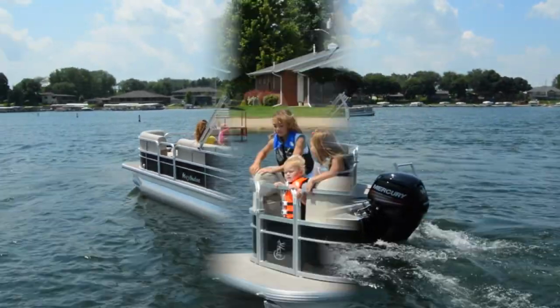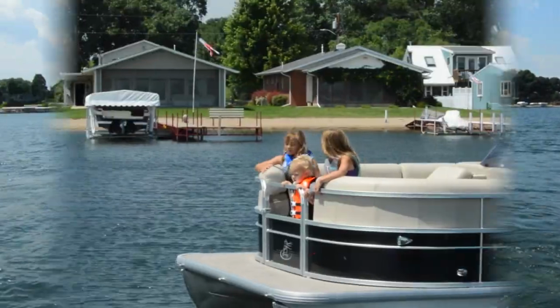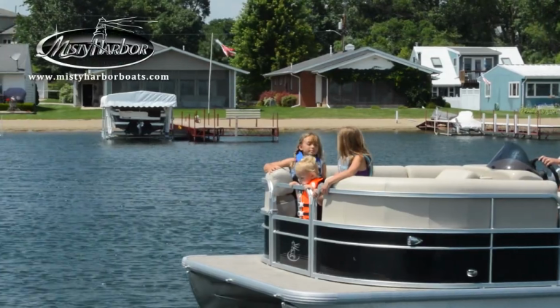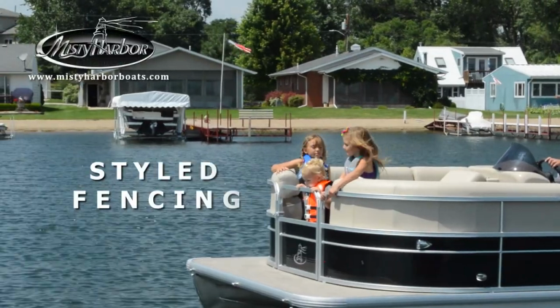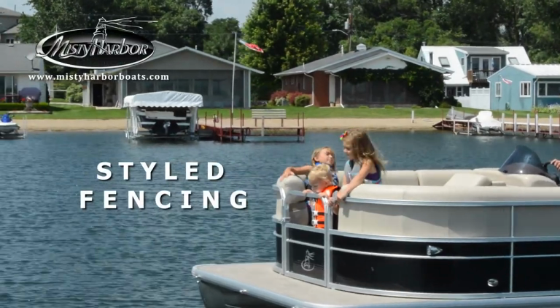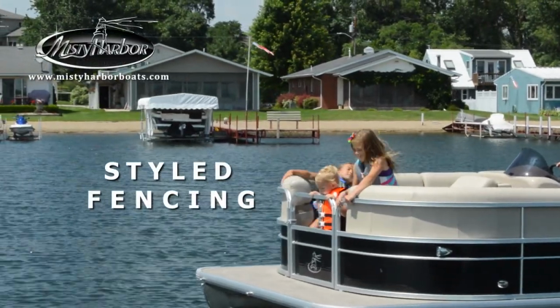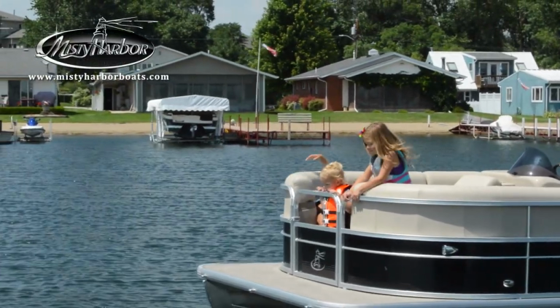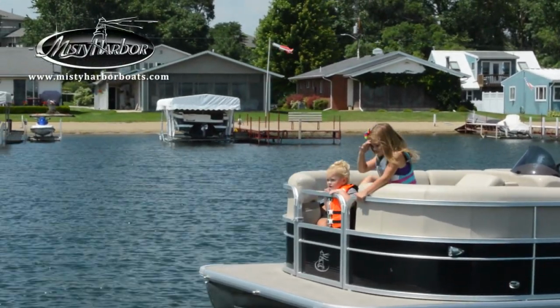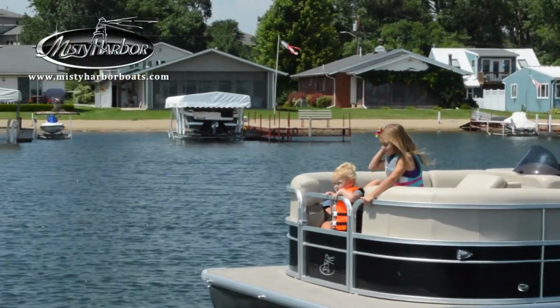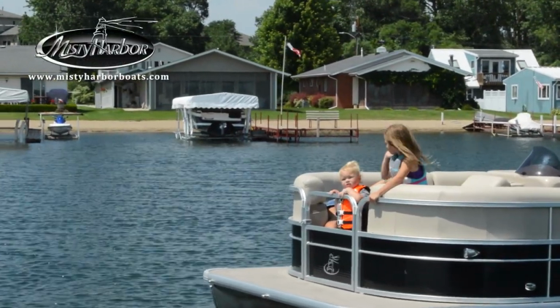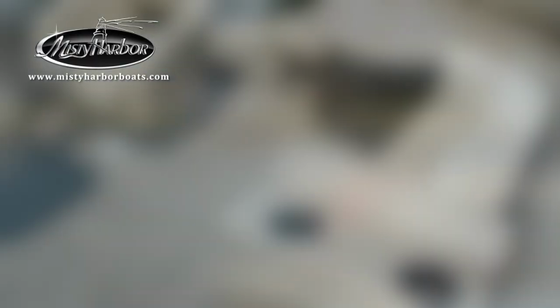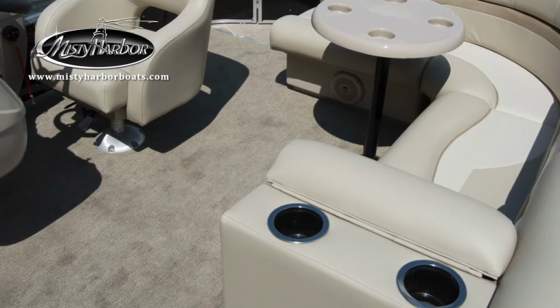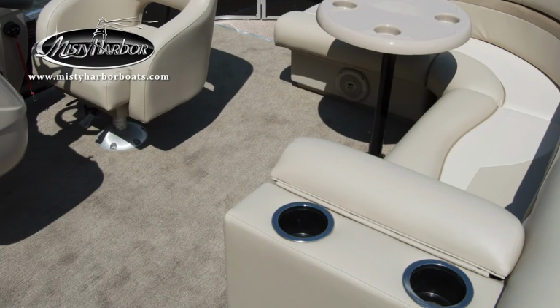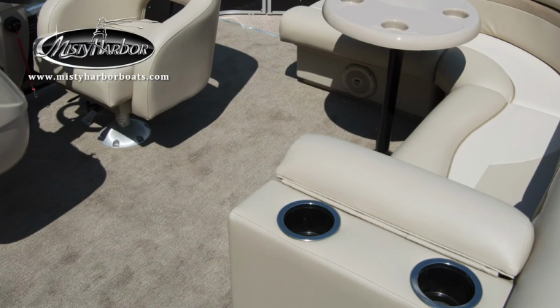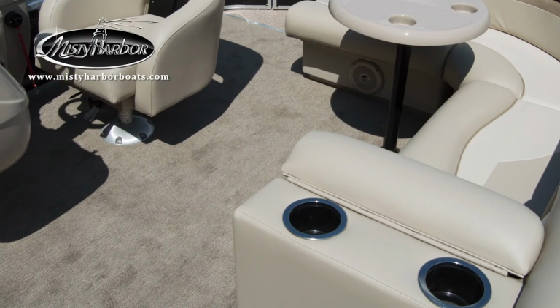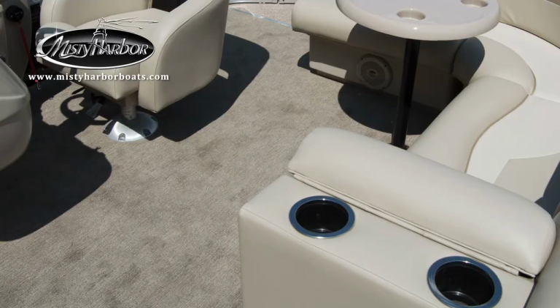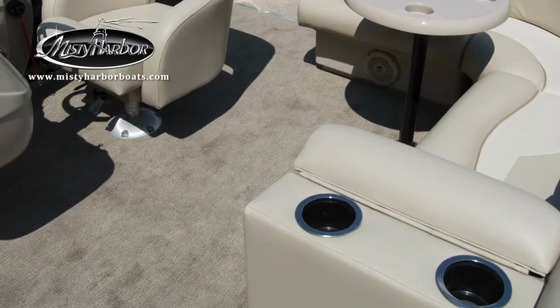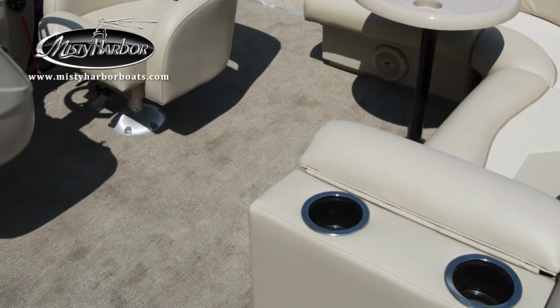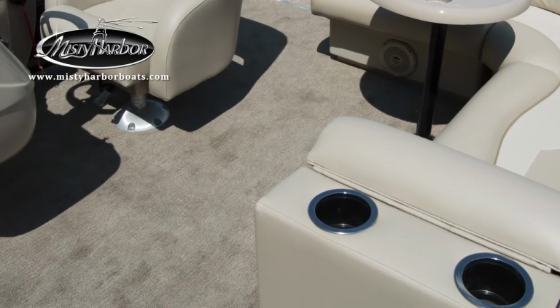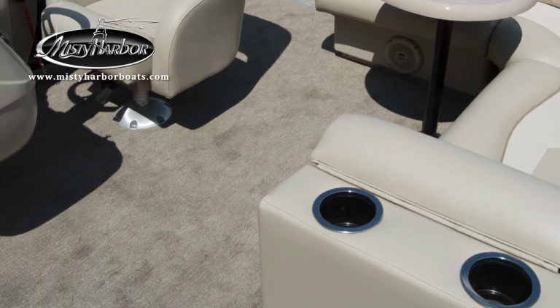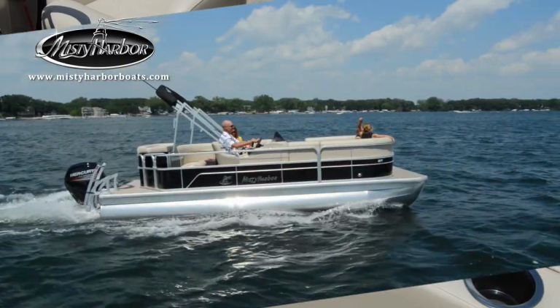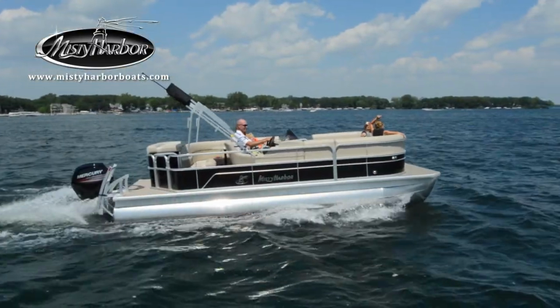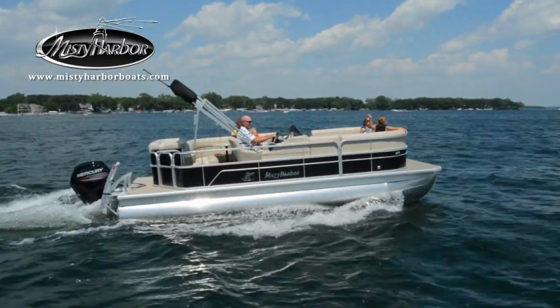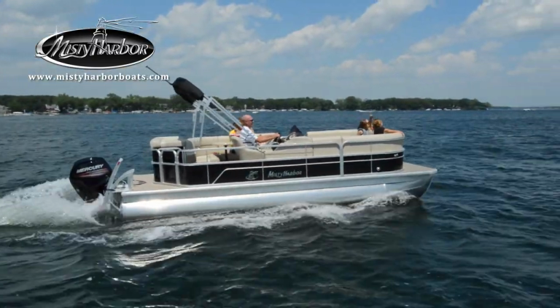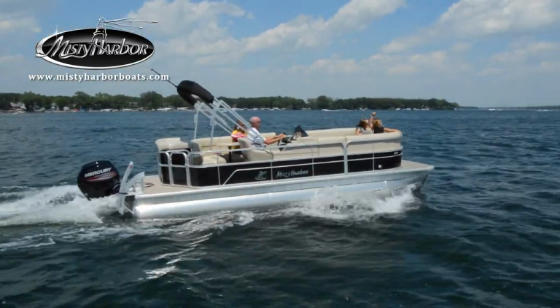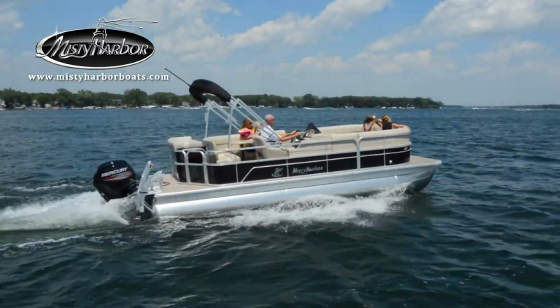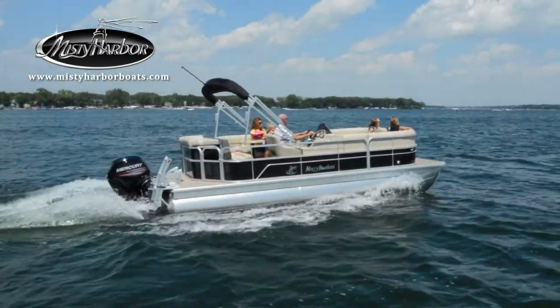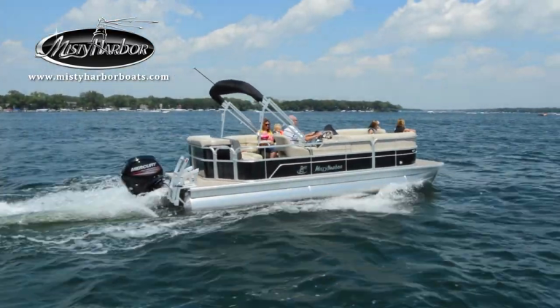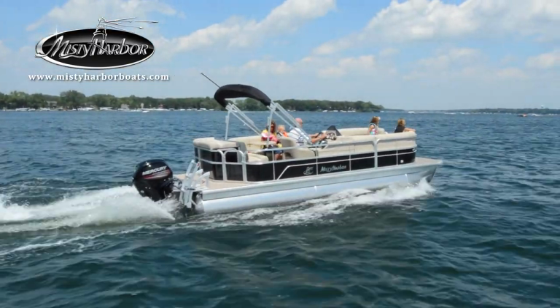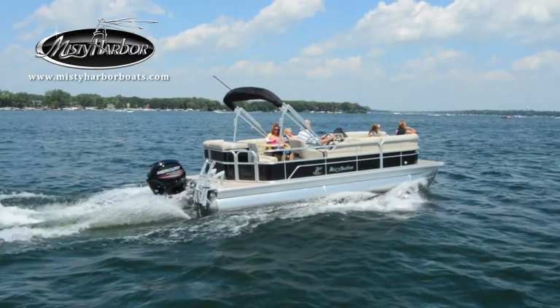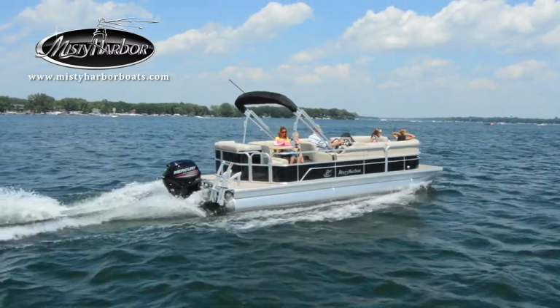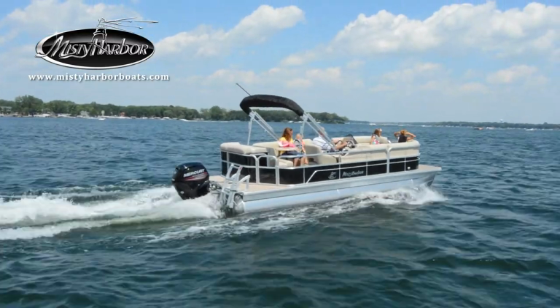Dressed with contemporary-style fencing, full-length skirting under the decks, and lavish carpeting that puts softness under your every step, Adventure Cruise Pontoons engage one's desire for beauty and freedom.